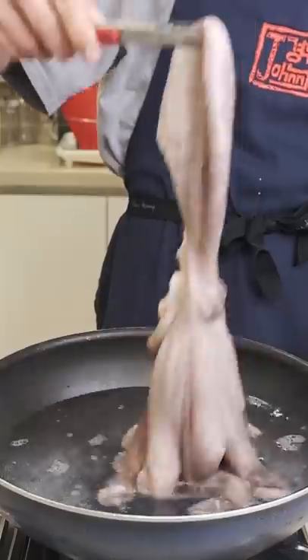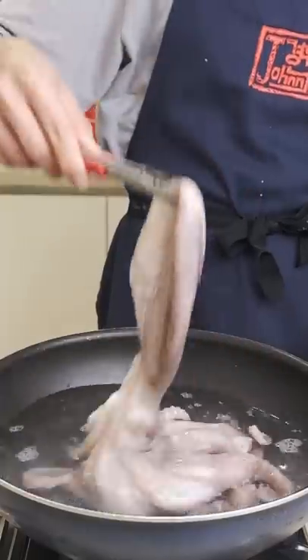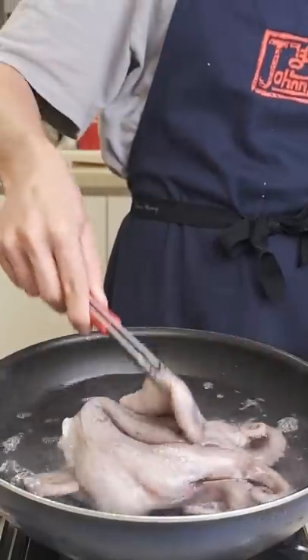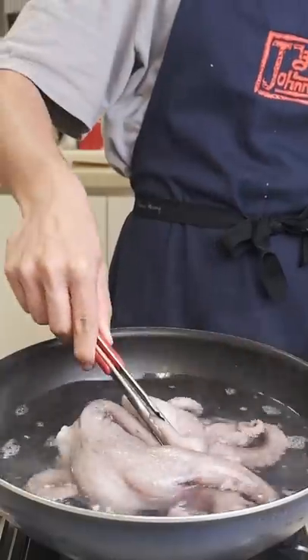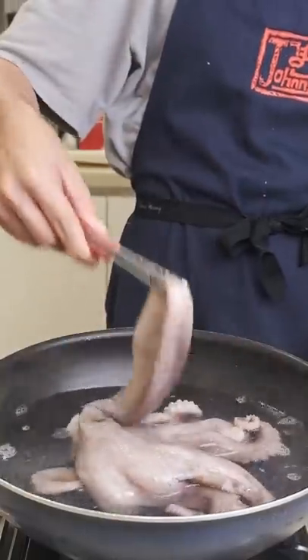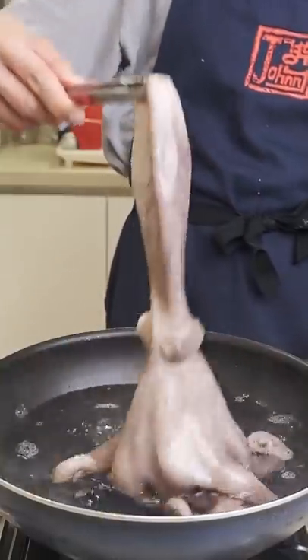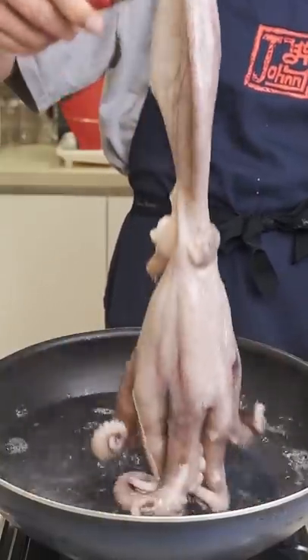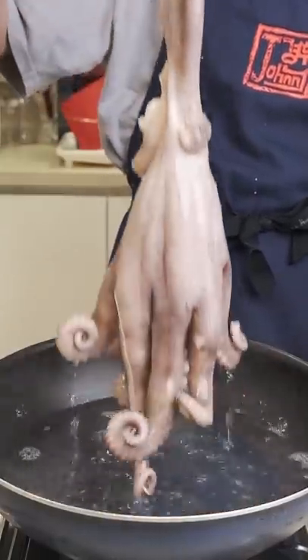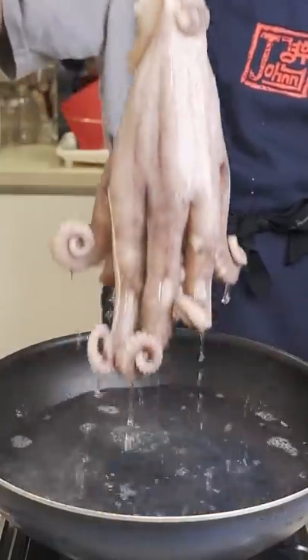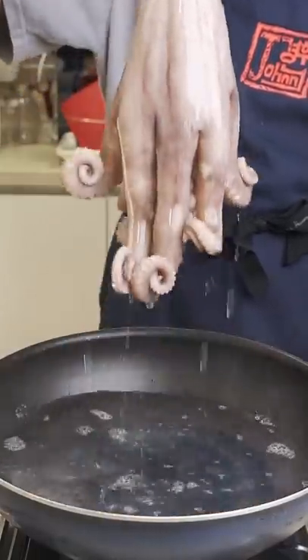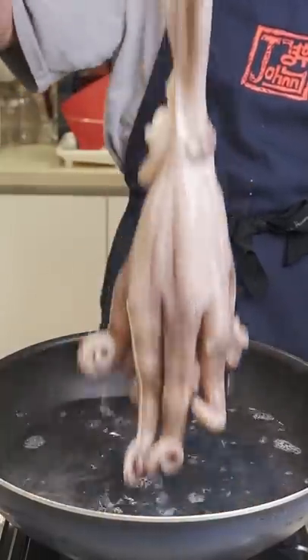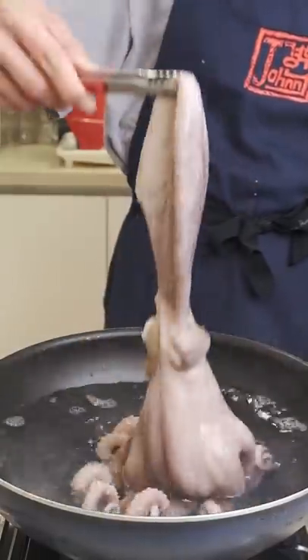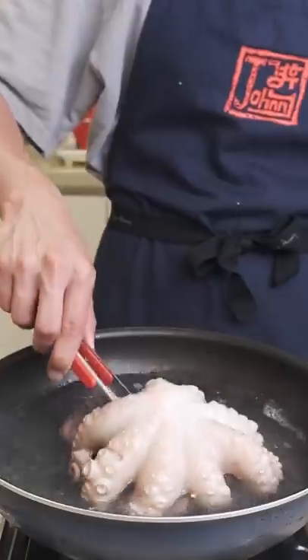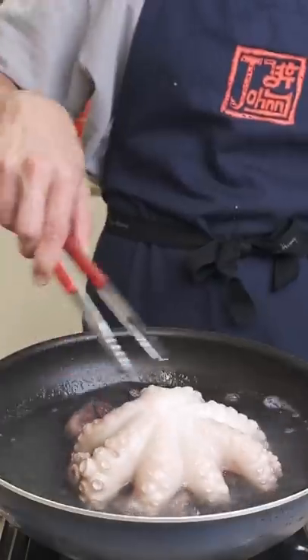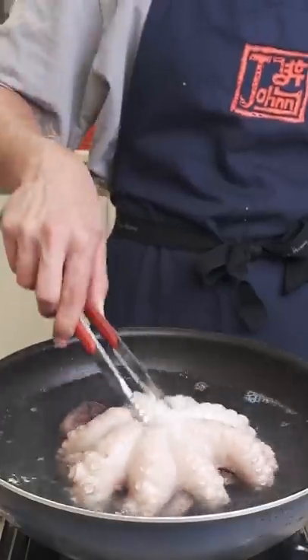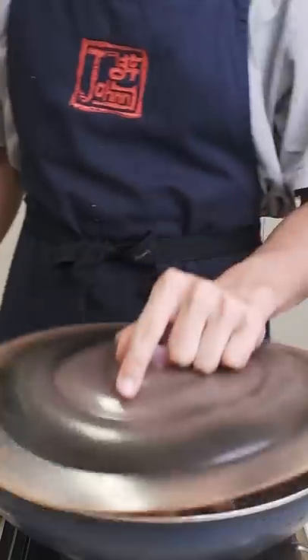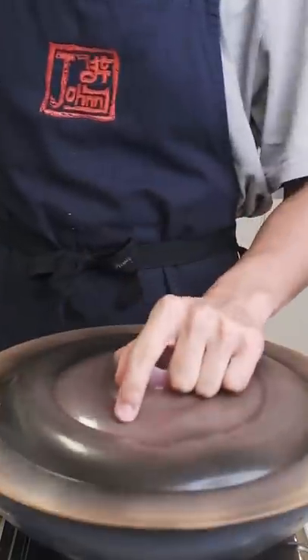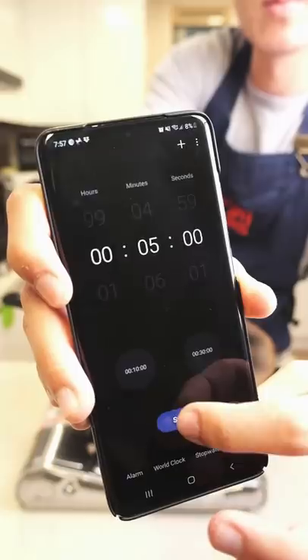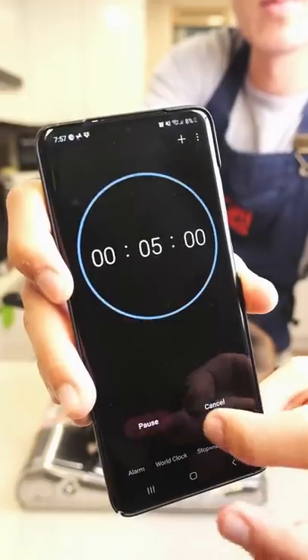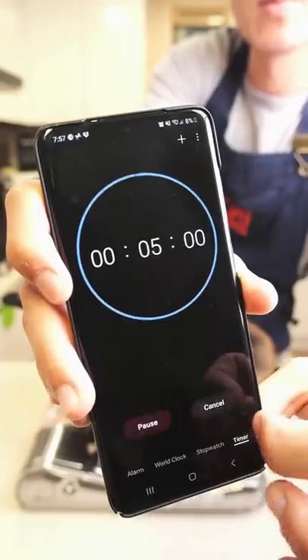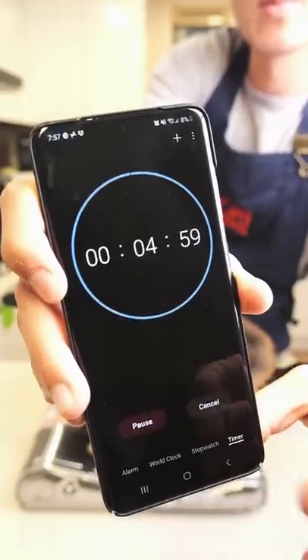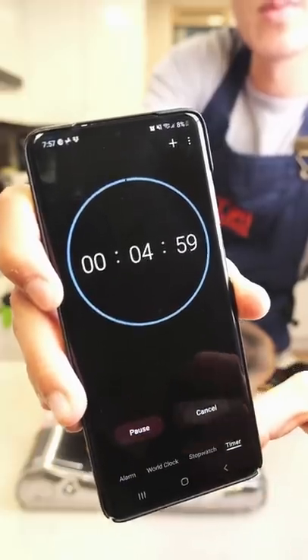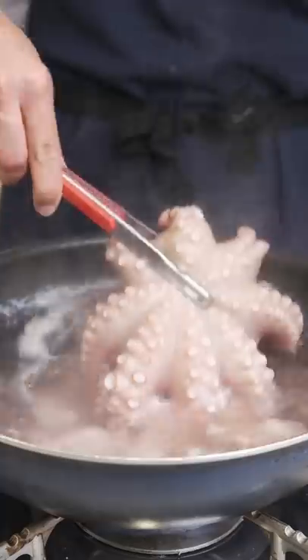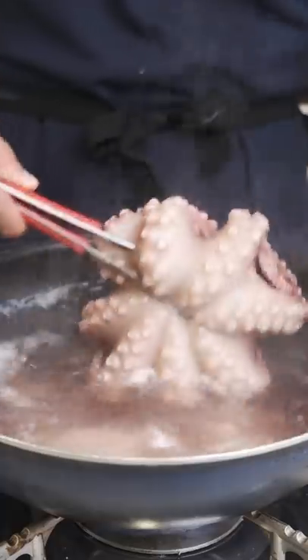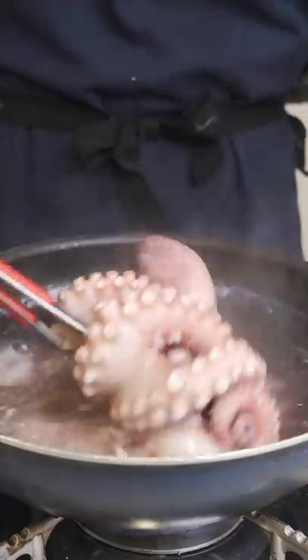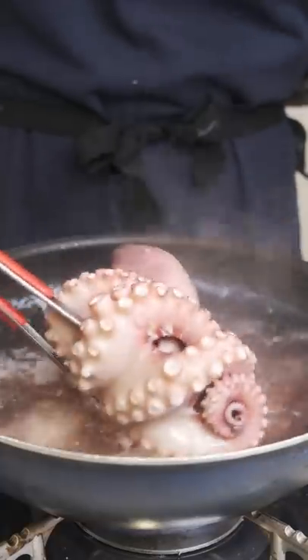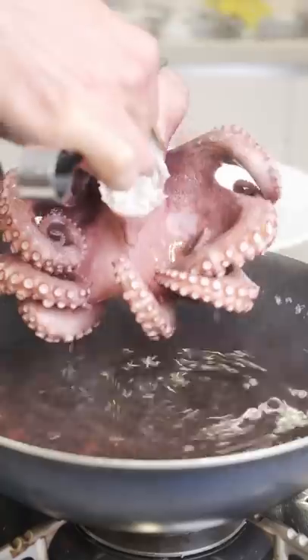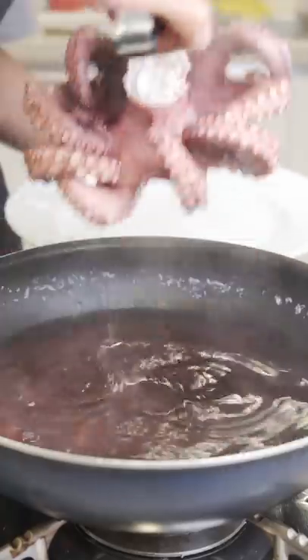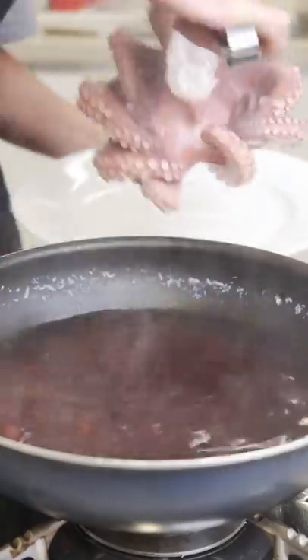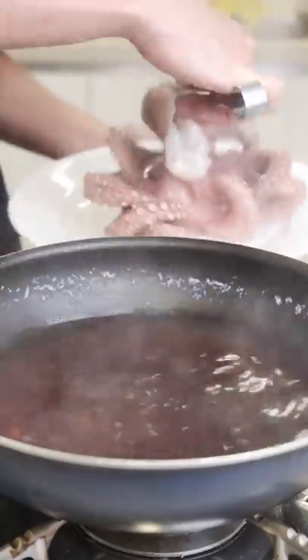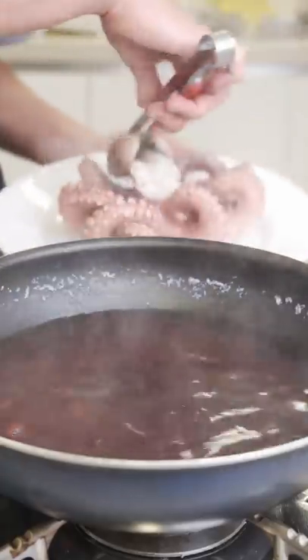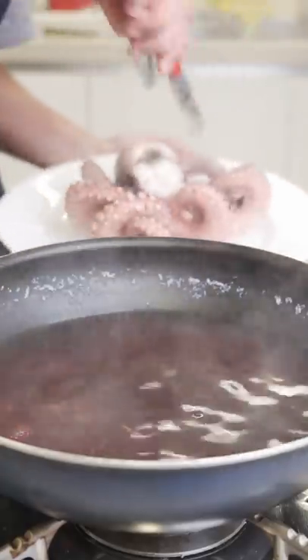Once the water's boiling, I'm taking the octopus and dipping its tentacles into the water a few times before setting the whole octopus in and covering. The whole thing goes in for five to six minutes and I'm flipping it halfway through. Take it out once it's done and set it aside to cool off.